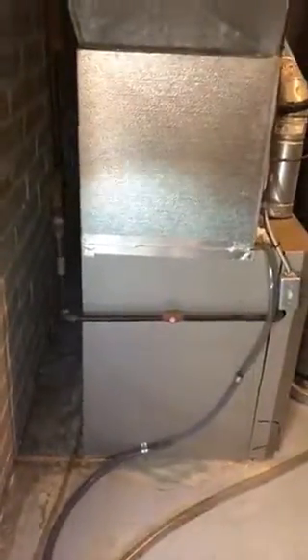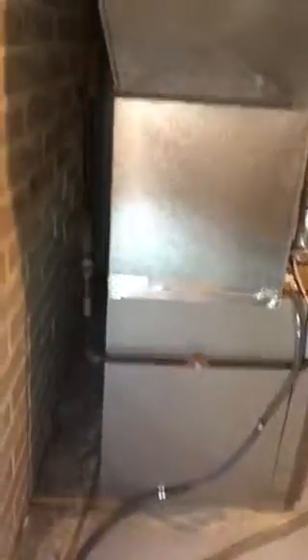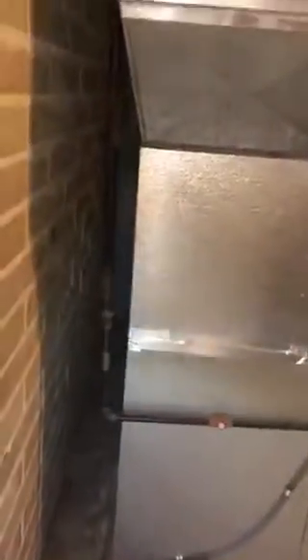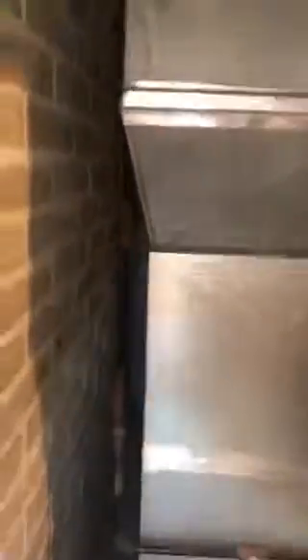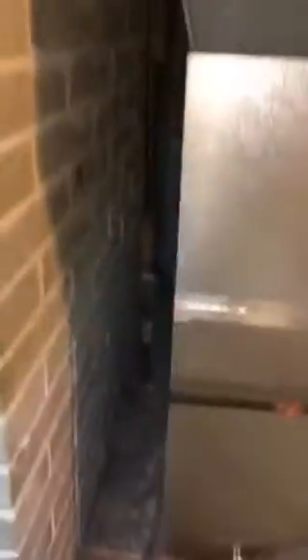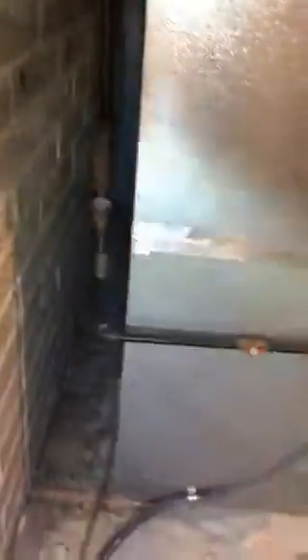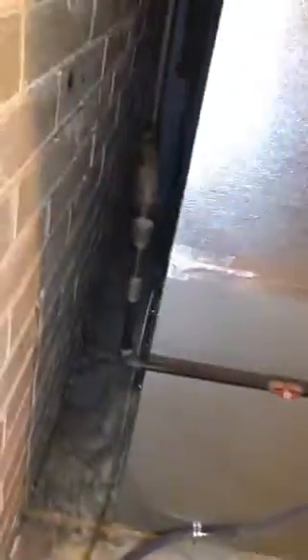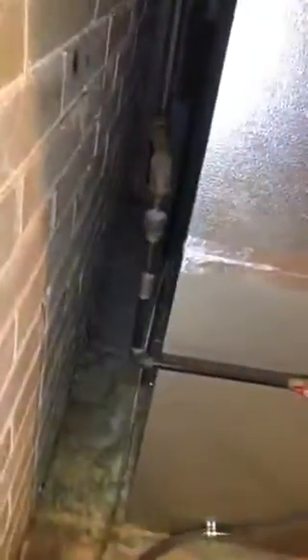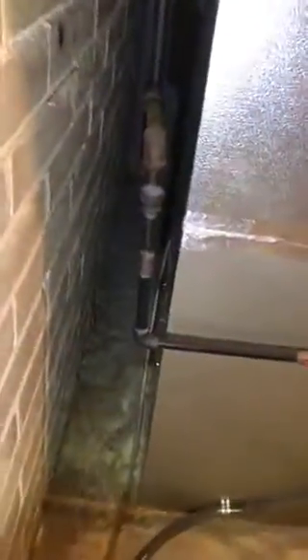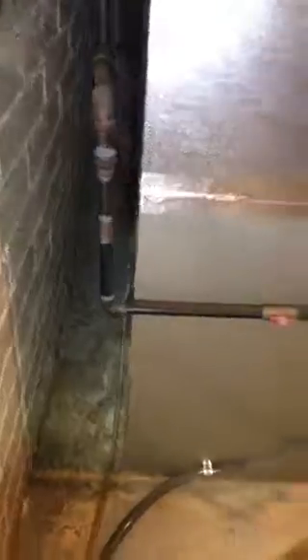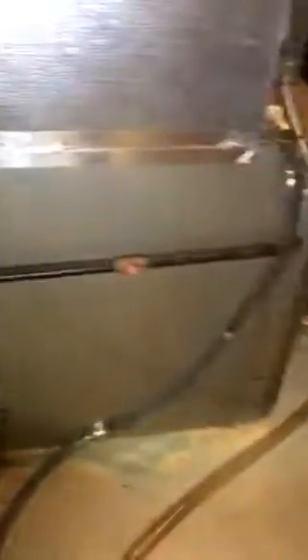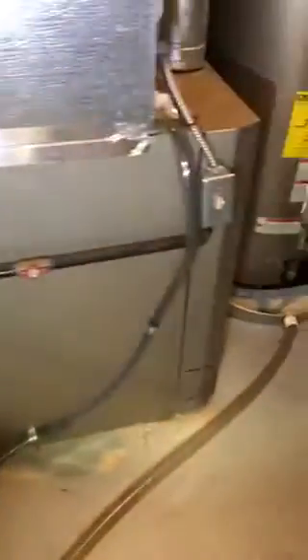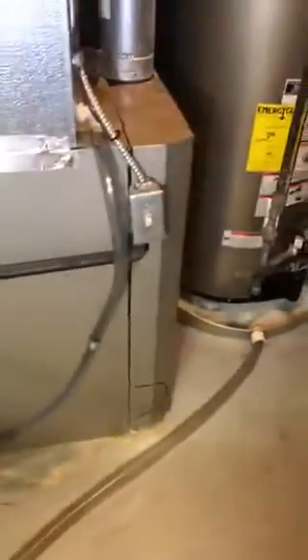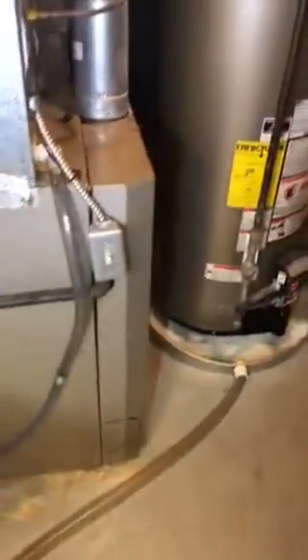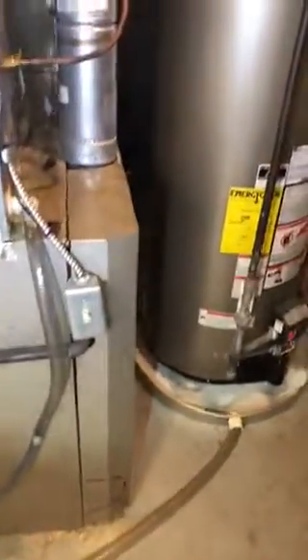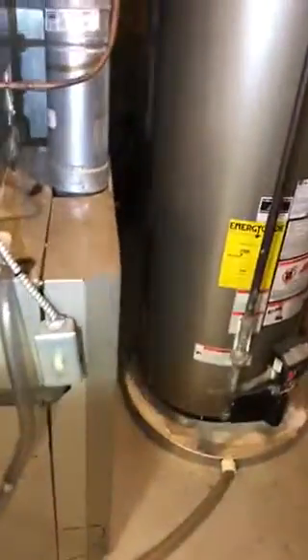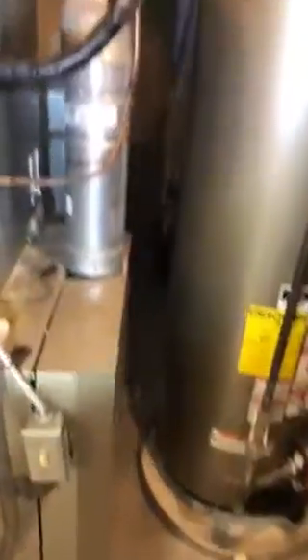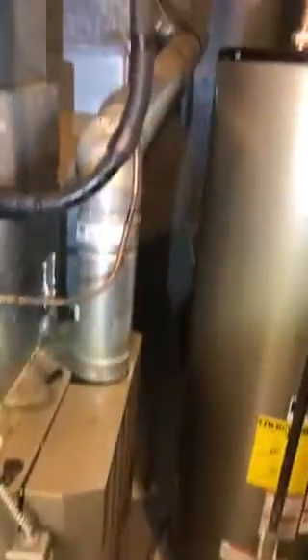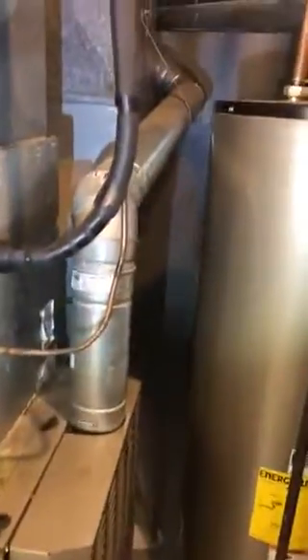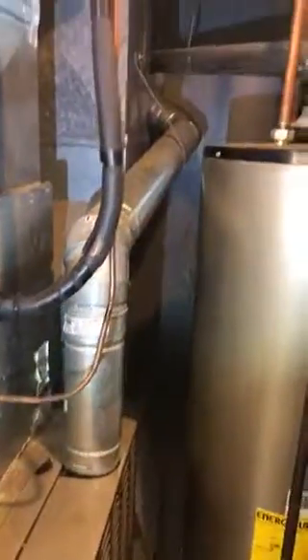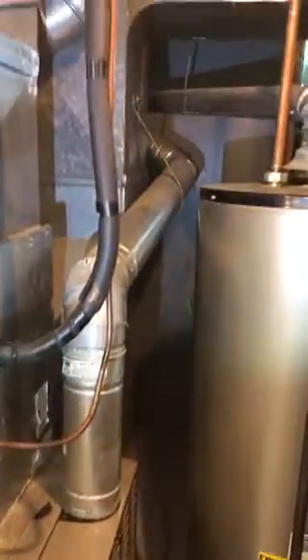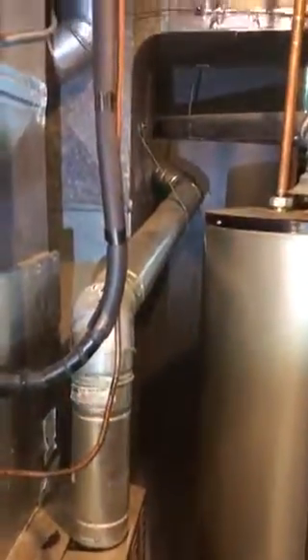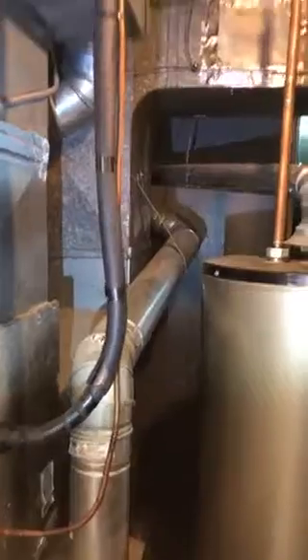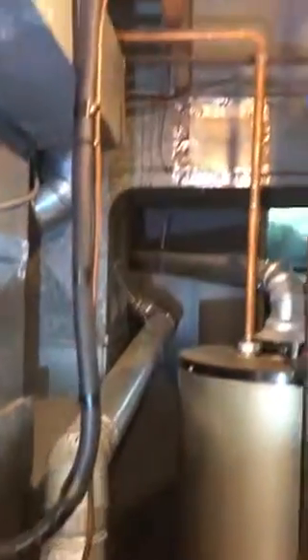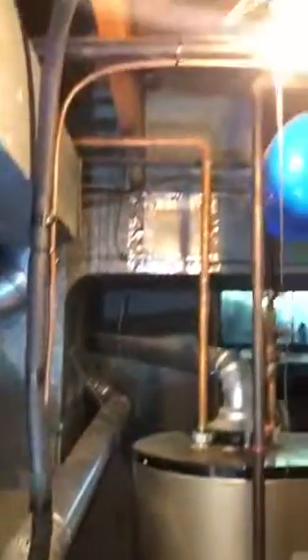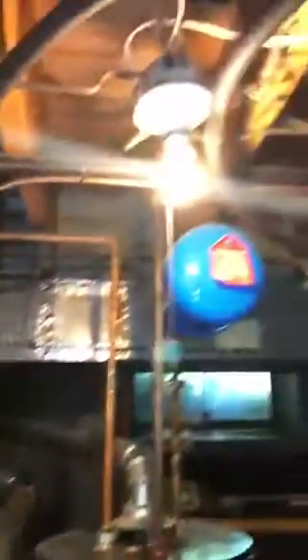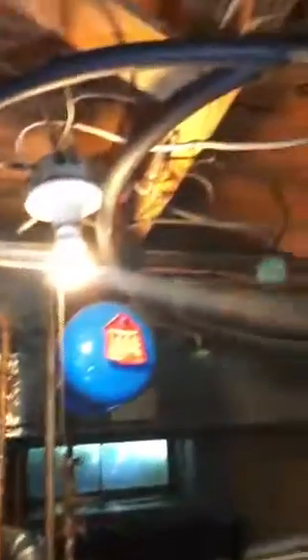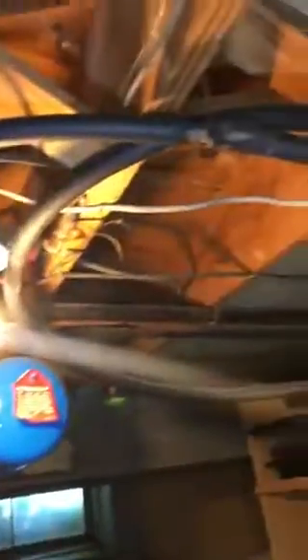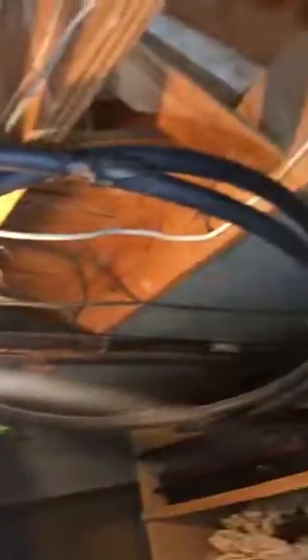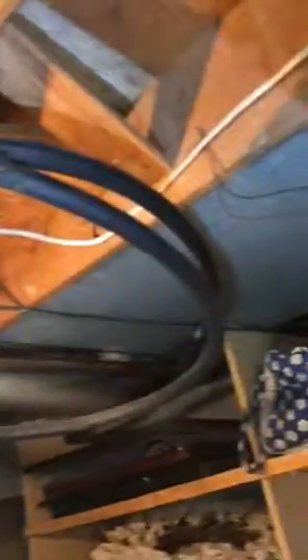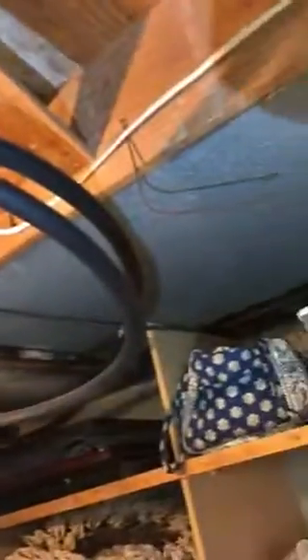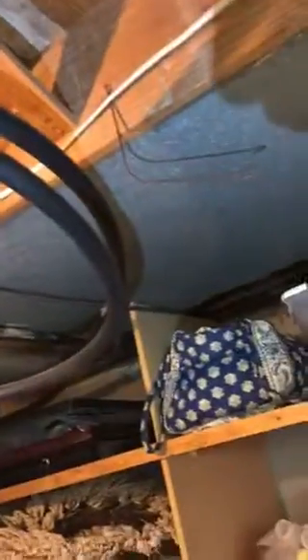Here's the gas piping — straightforward. His refrigerant lines go out, but they're the wrong size, so they have to be changed out. They're only three-quarter, maybe seven-eighths.